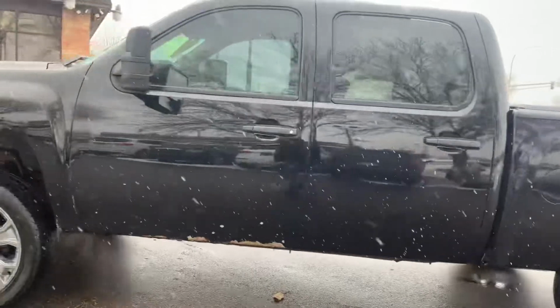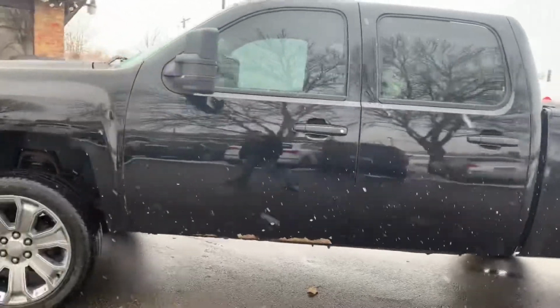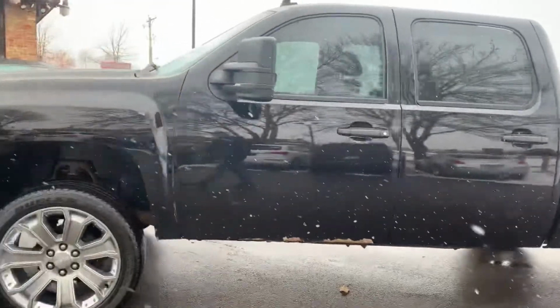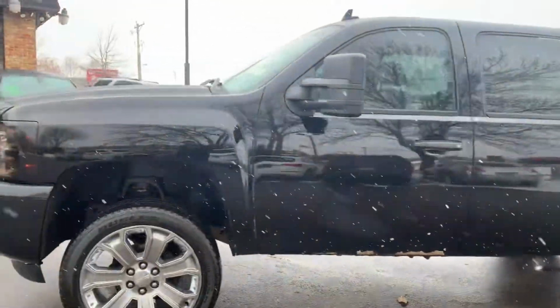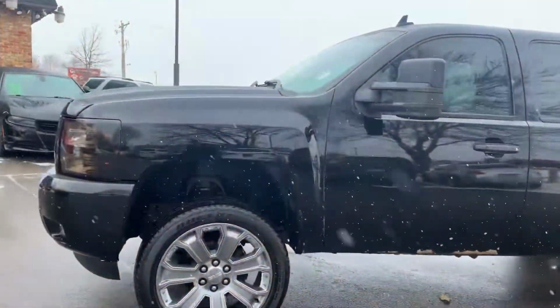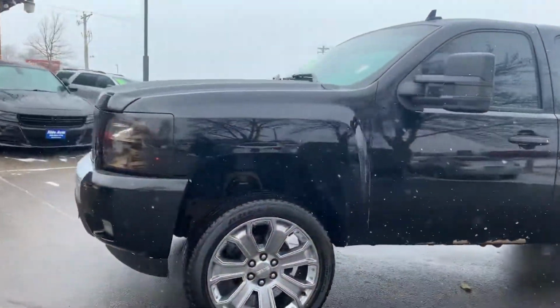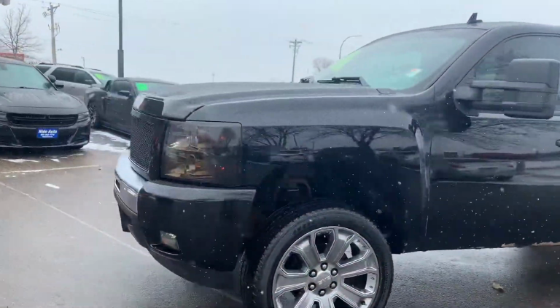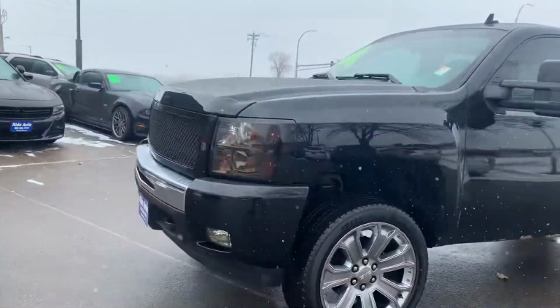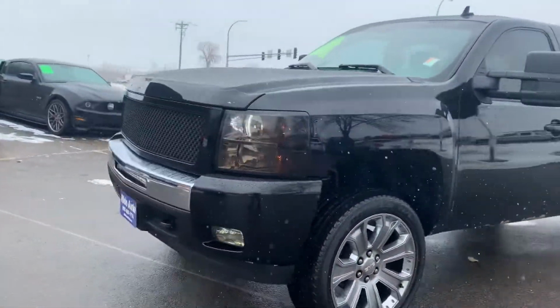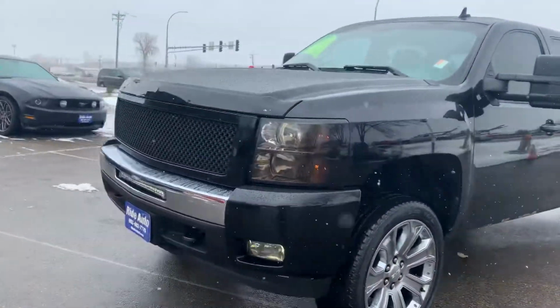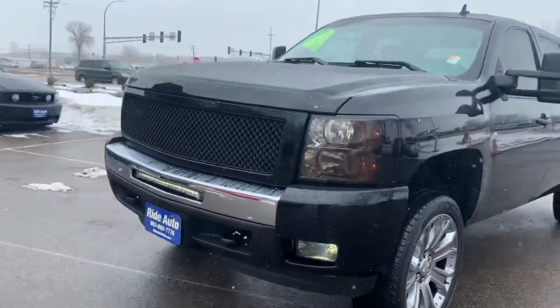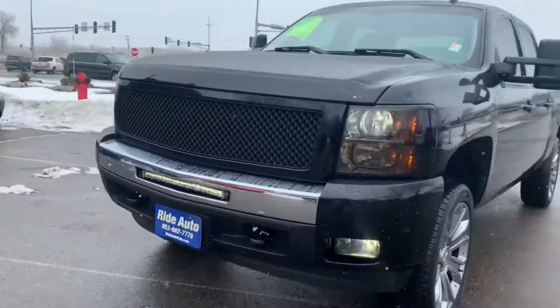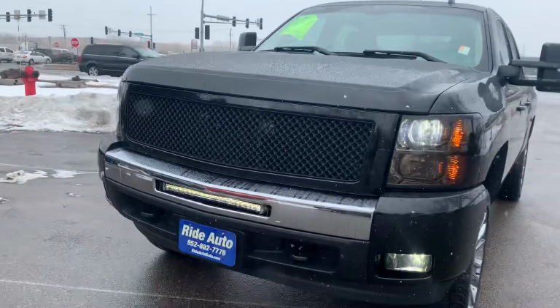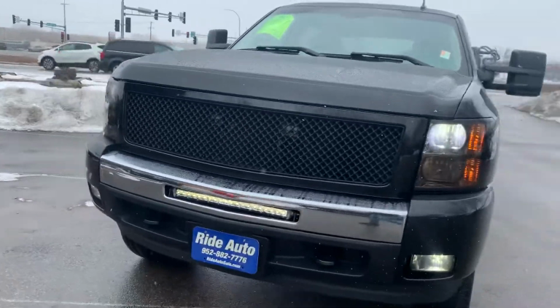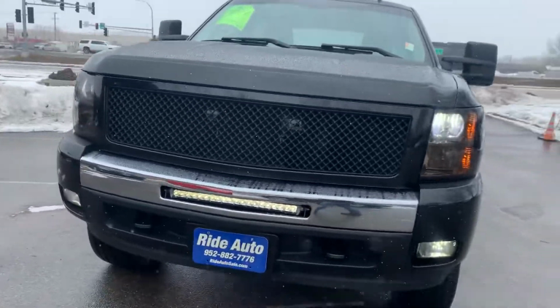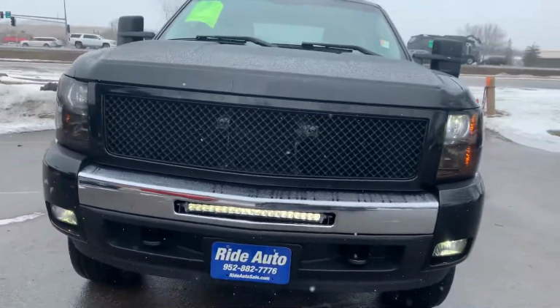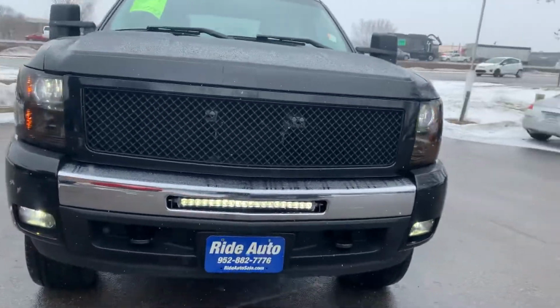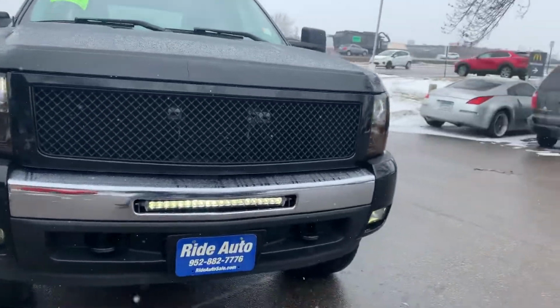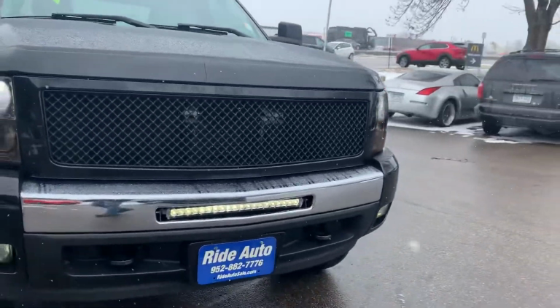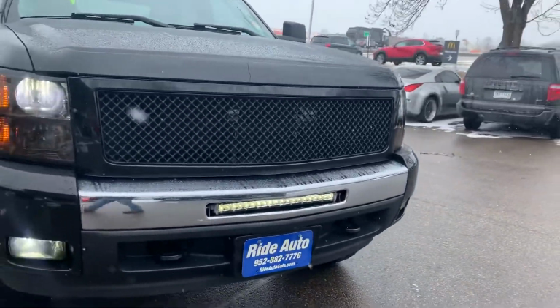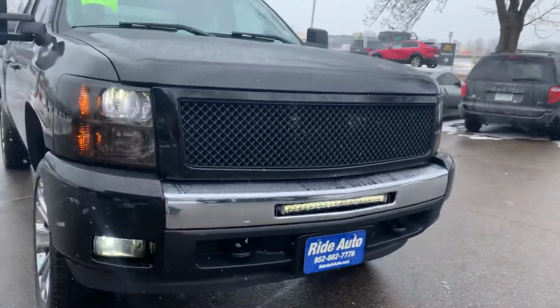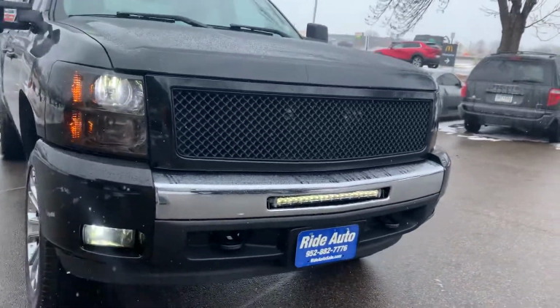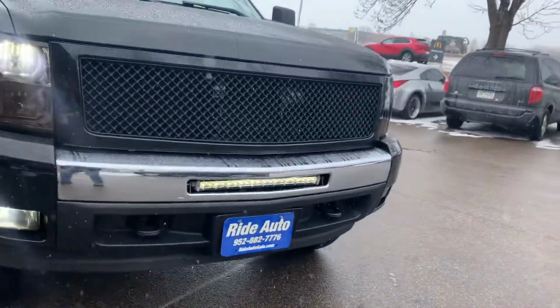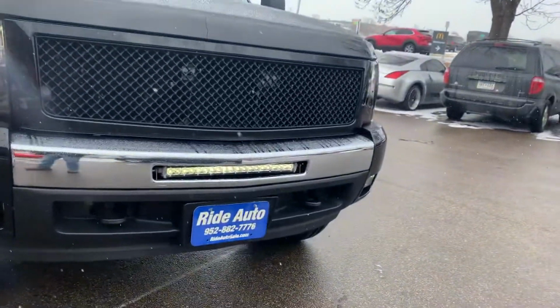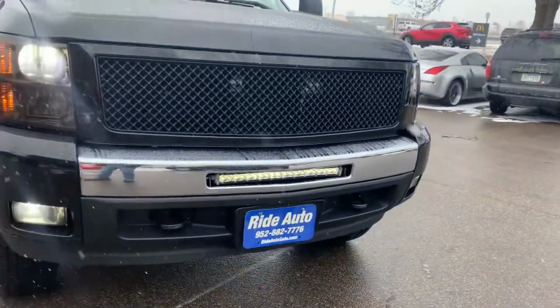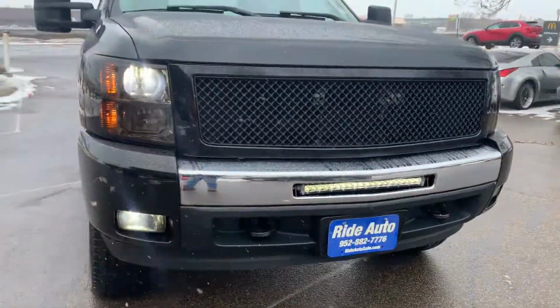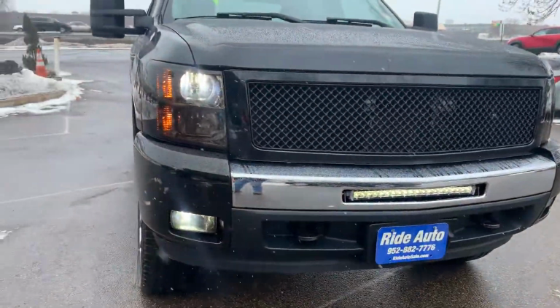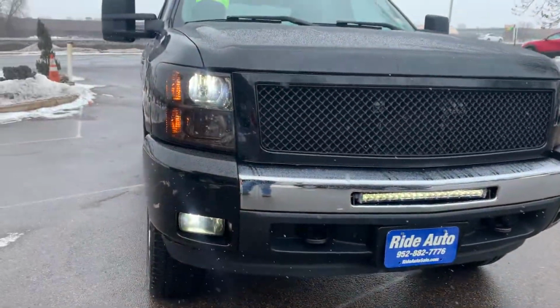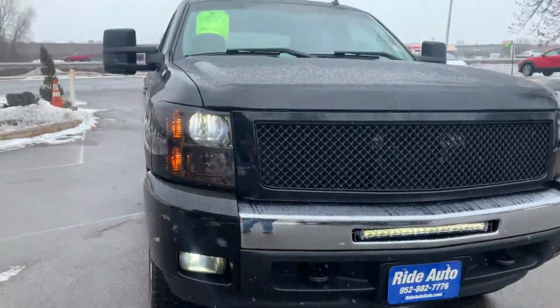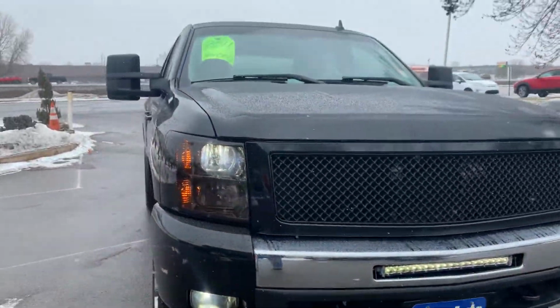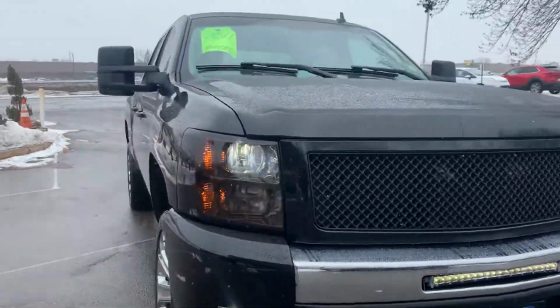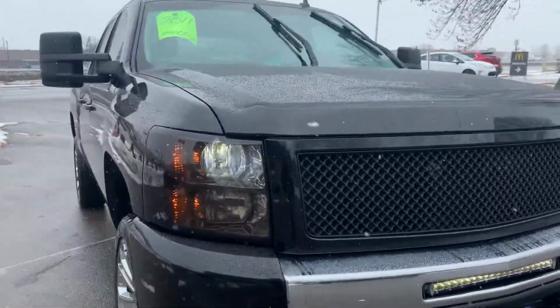For the most part, the body's in incredible condition. It is an out-of-state vehicle. There are a few spots we're going to point out to you — that's the purpose of this video. You've got a nice off-road-only light bar, fog lights, LED smoked out headlights.